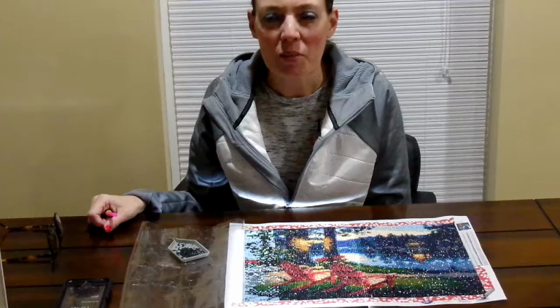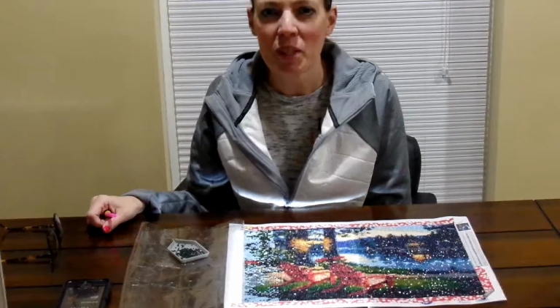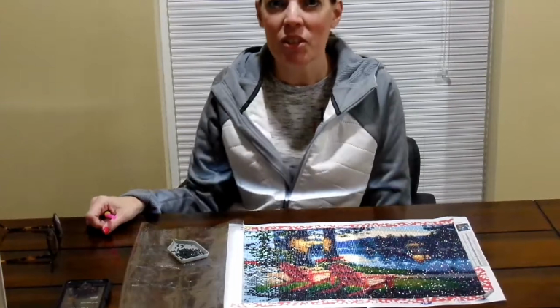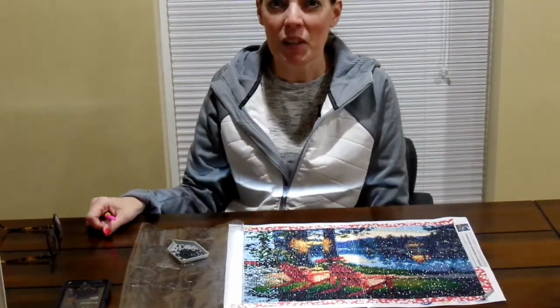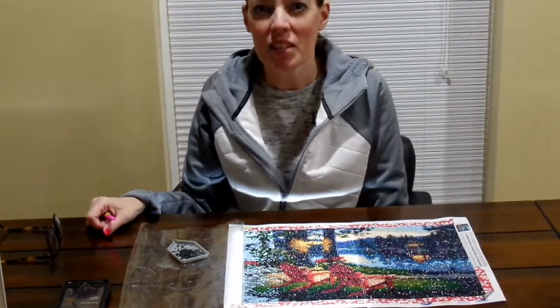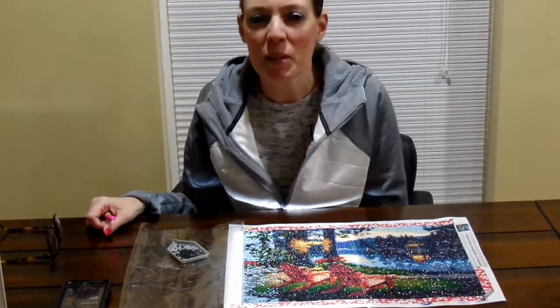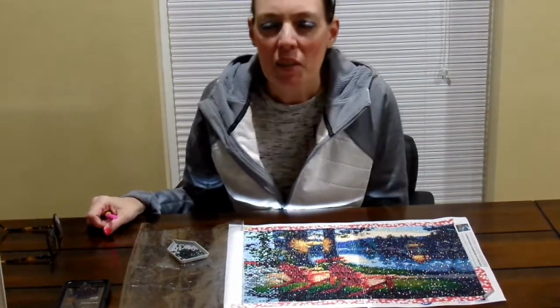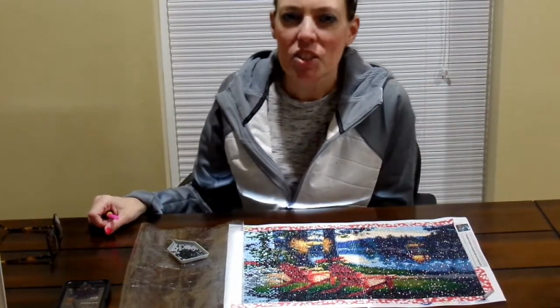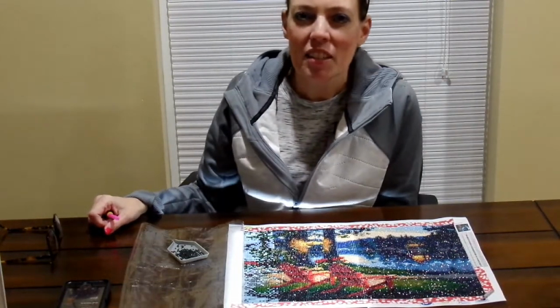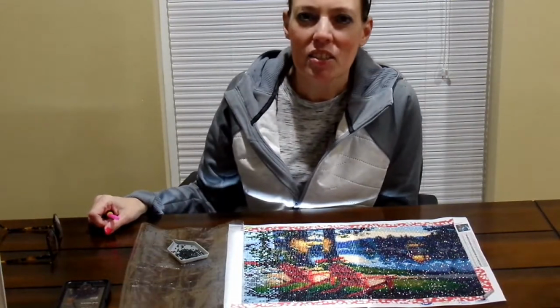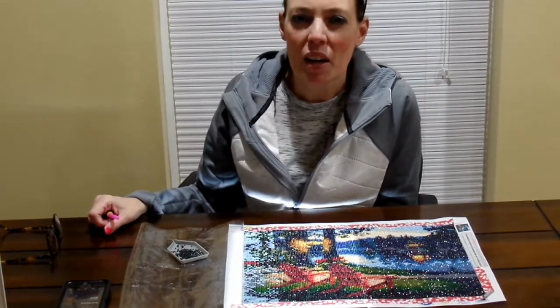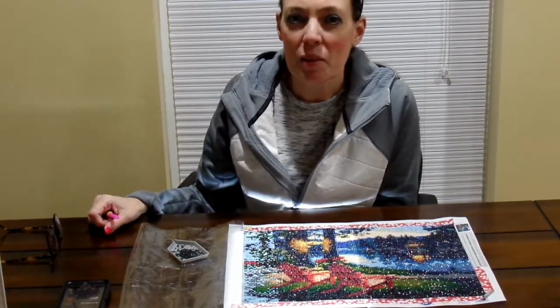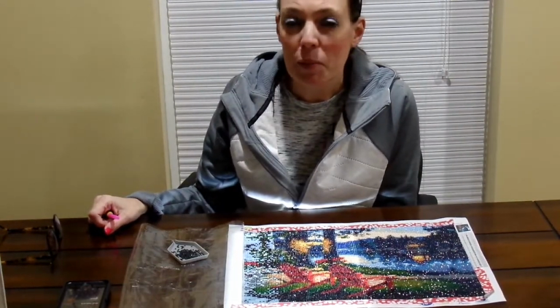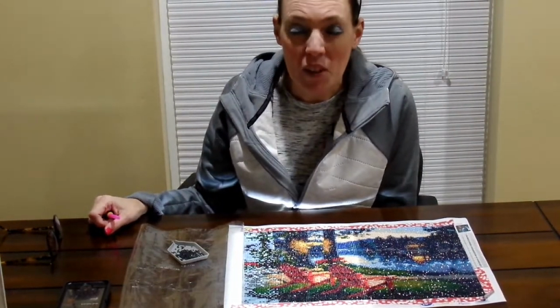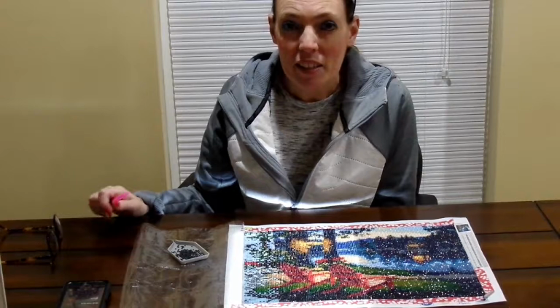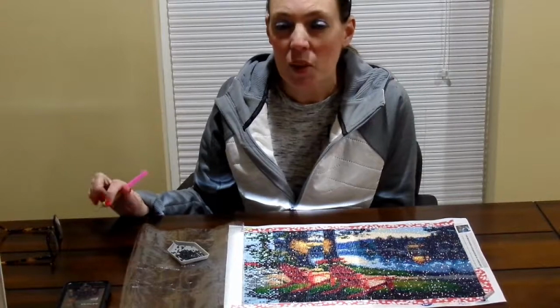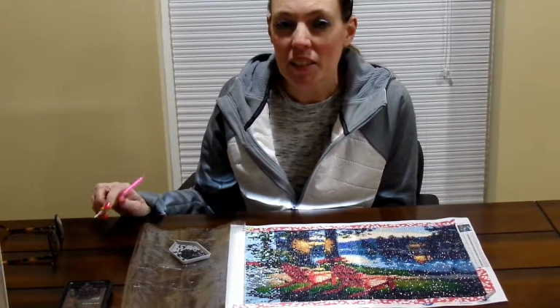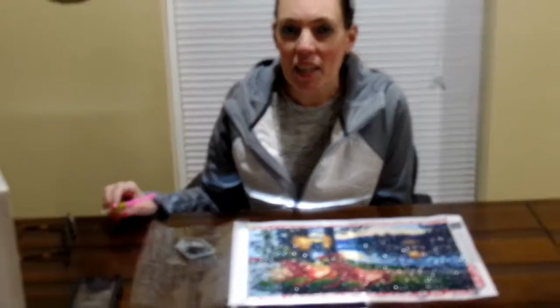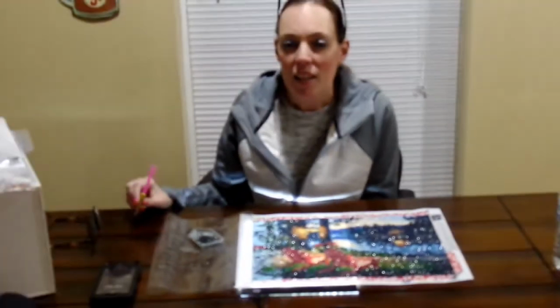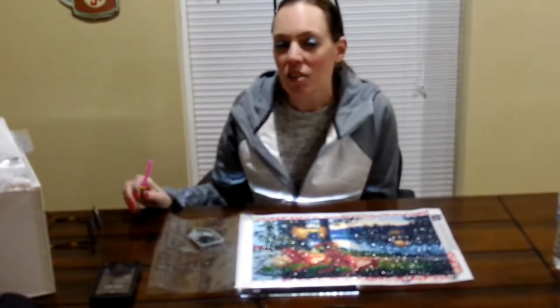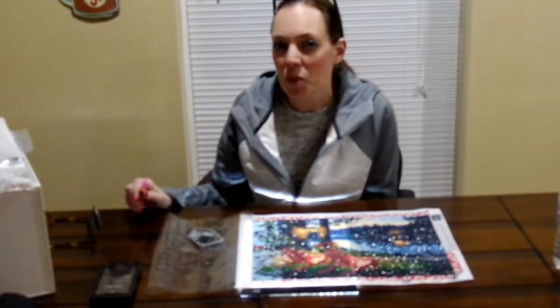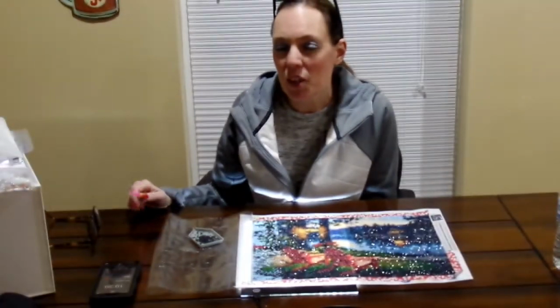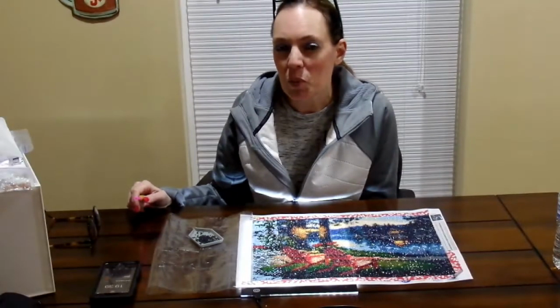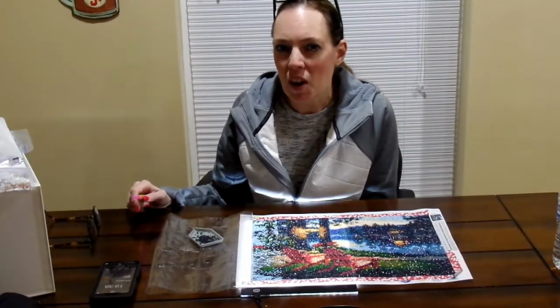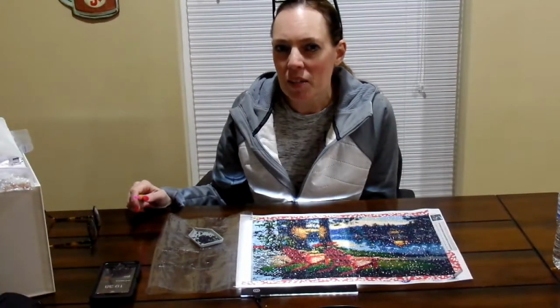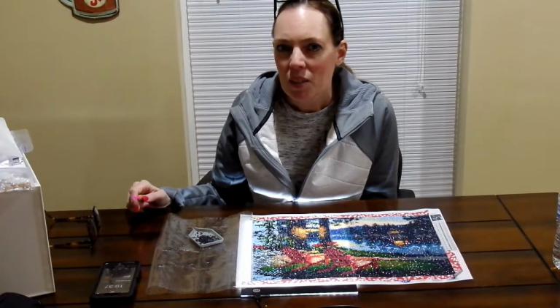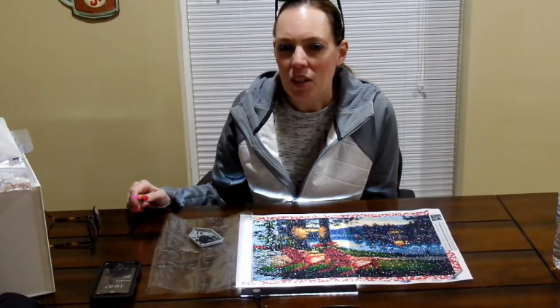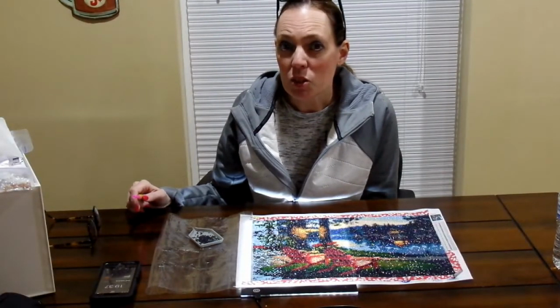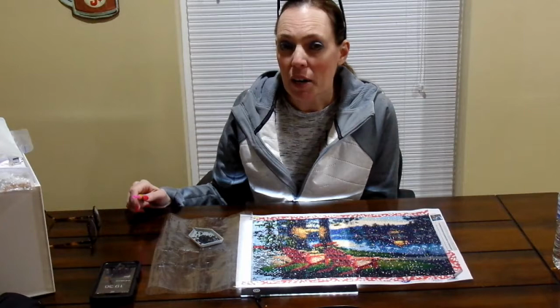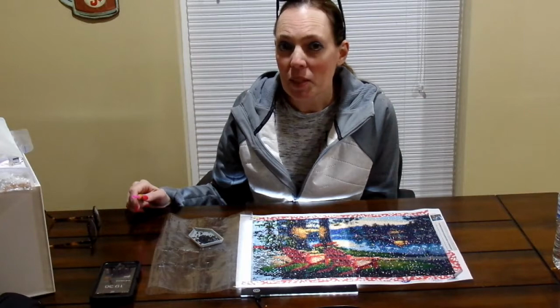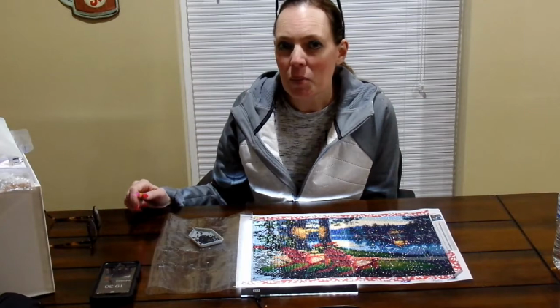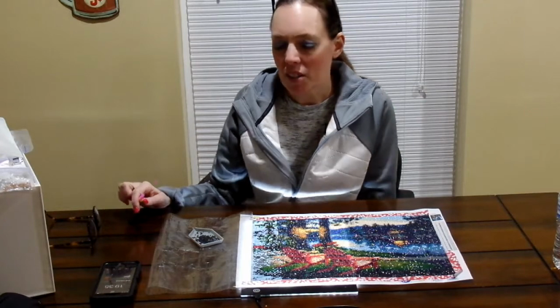Welcome to my channel, Faithy Diamond. If you get a chance, I'd like you to give a thumbs up if you like what I did today. It would also be great if you put a comment, and subscribe to me — that would be awesome.